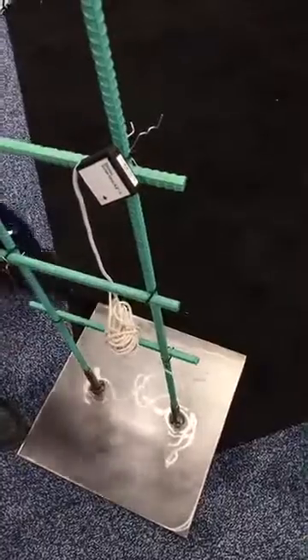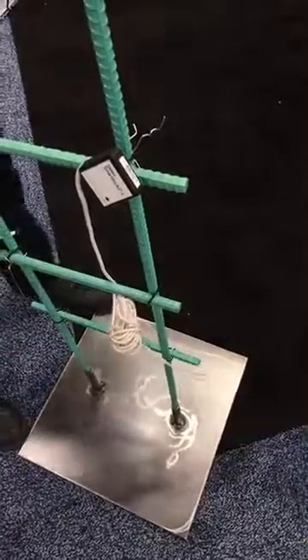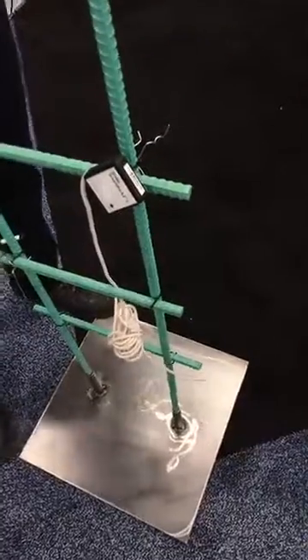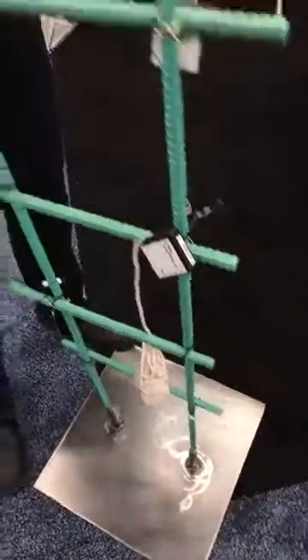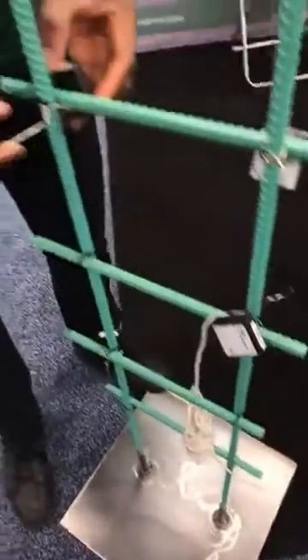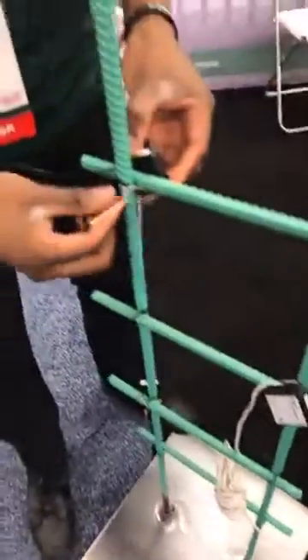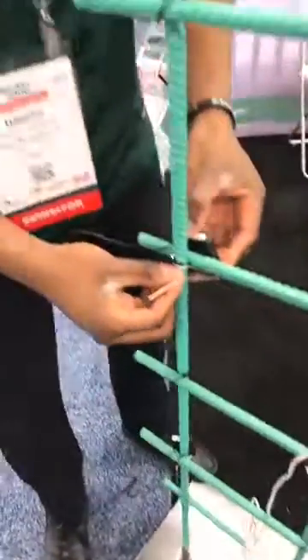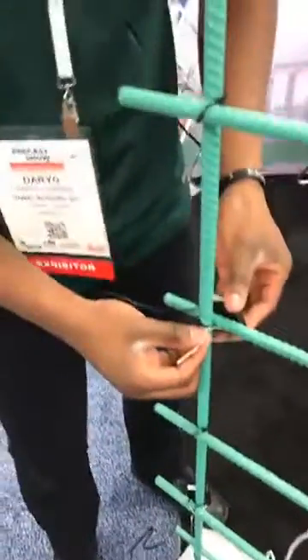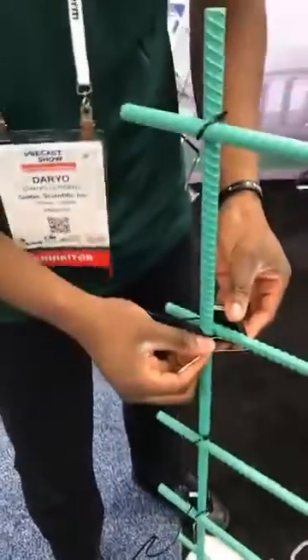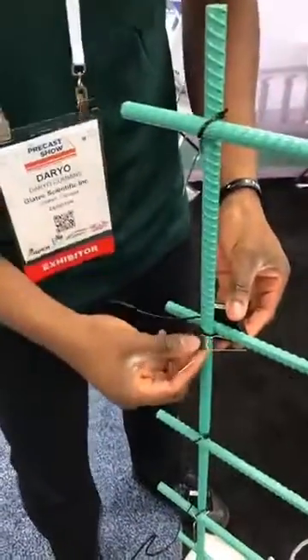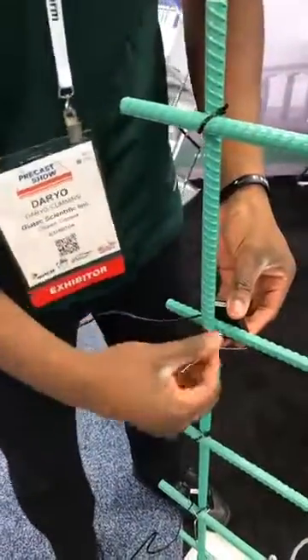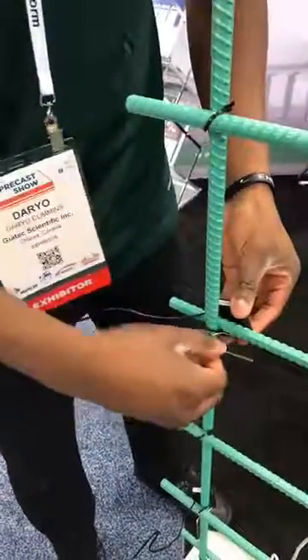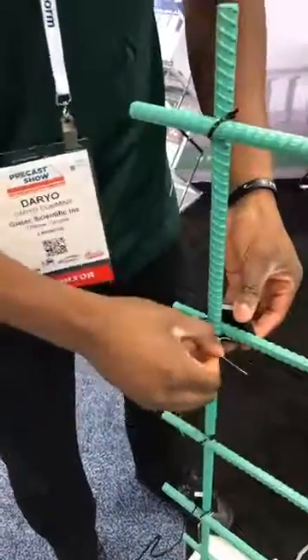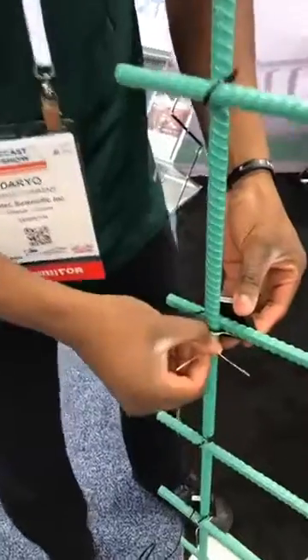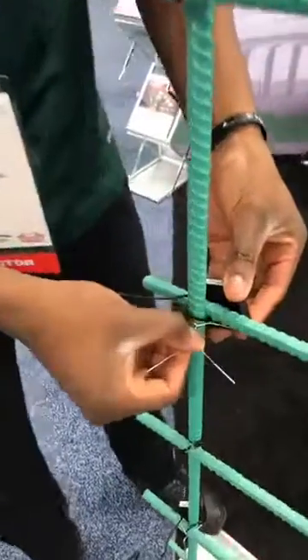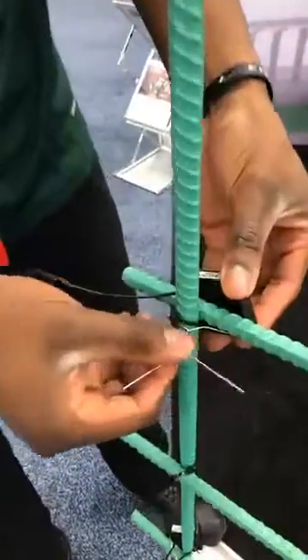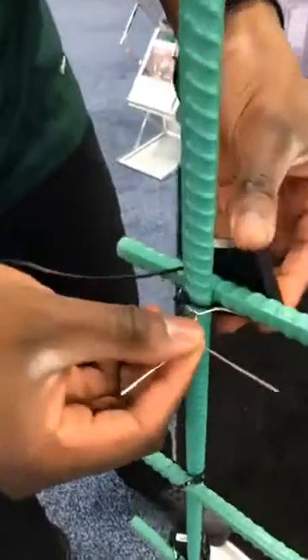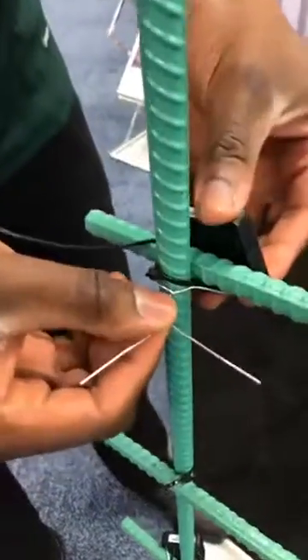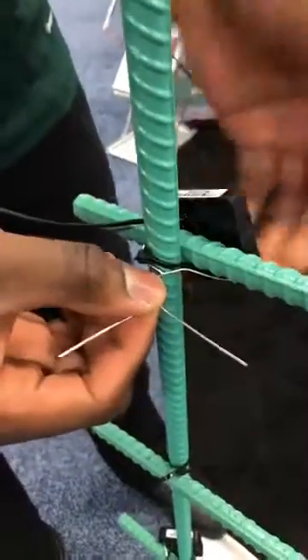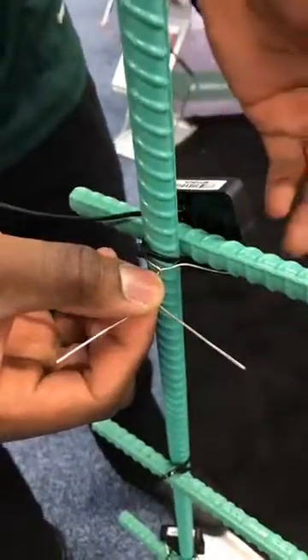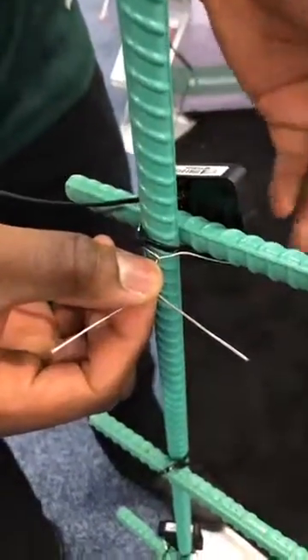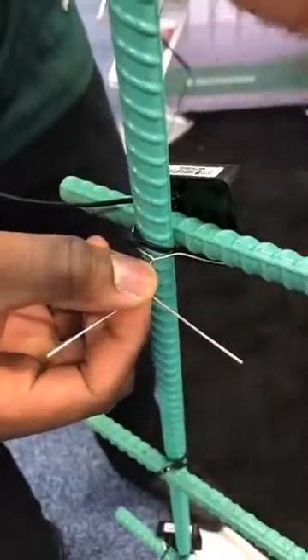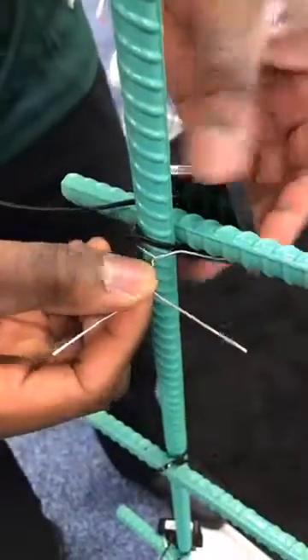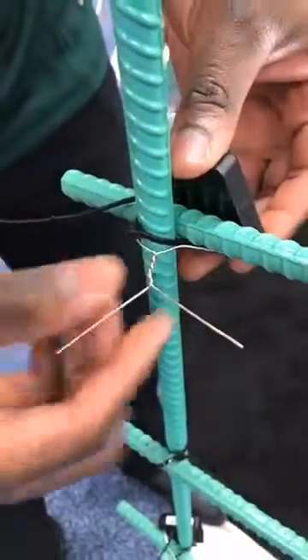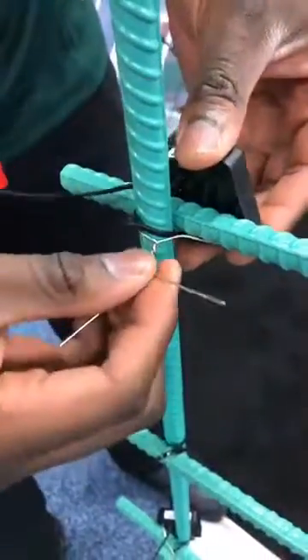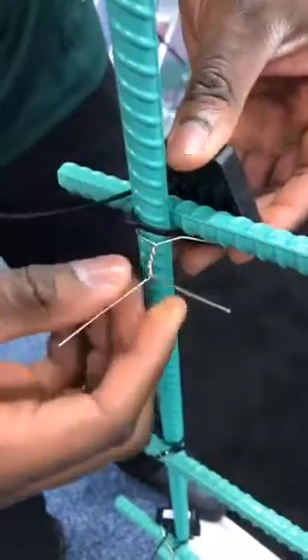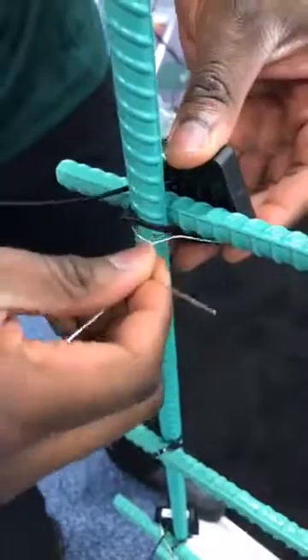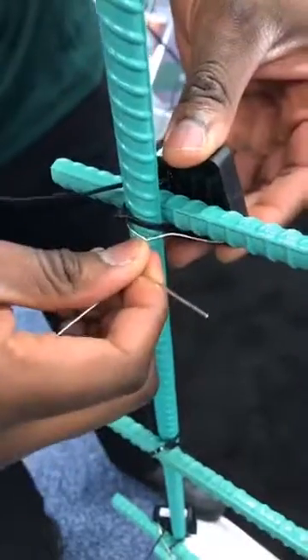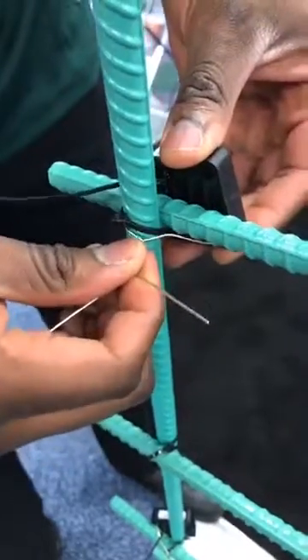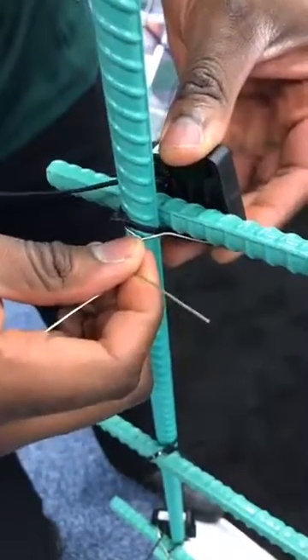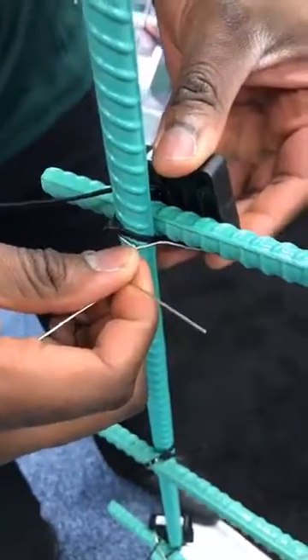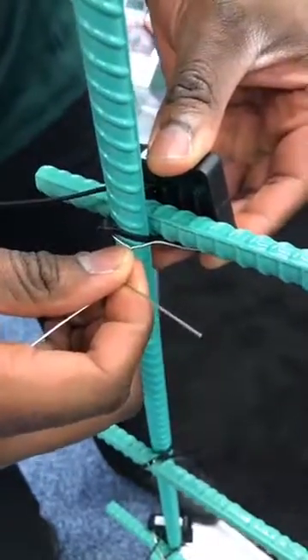The third part of the concrete sensor are called the activation rods. When tied together, the sensor is turned on and begins transmitting as well as logging. These sensors also can help reinforce the sensor to the rebar.